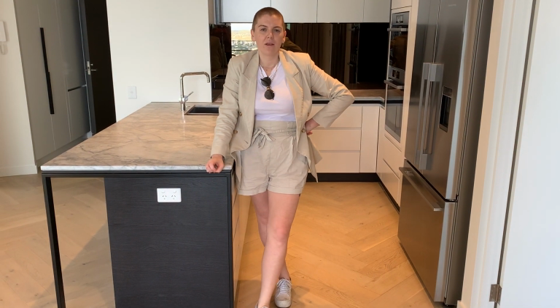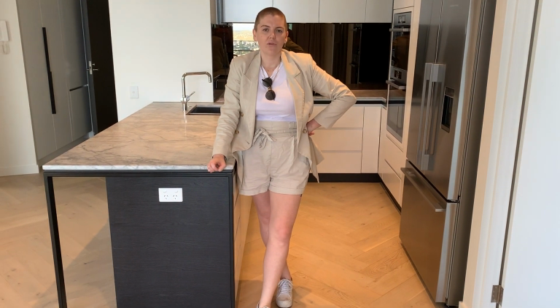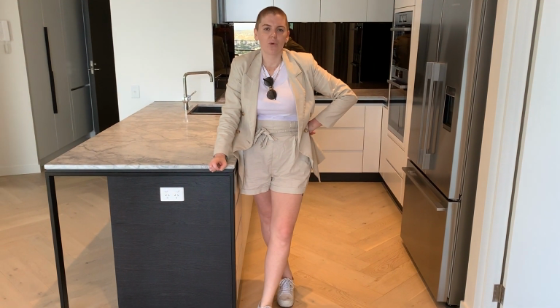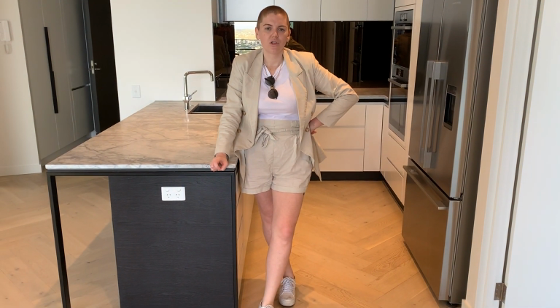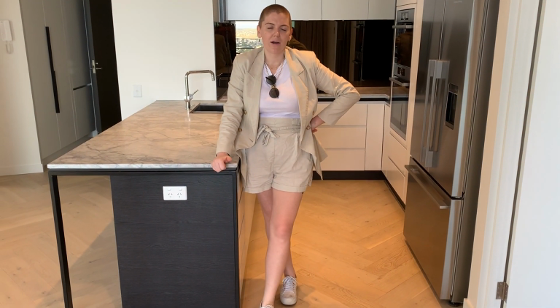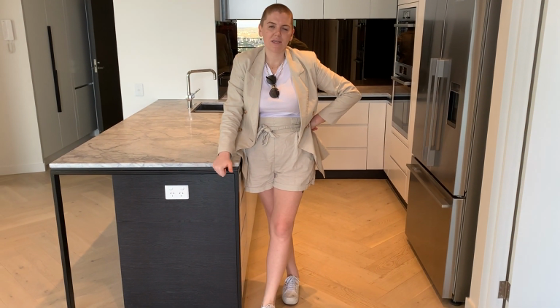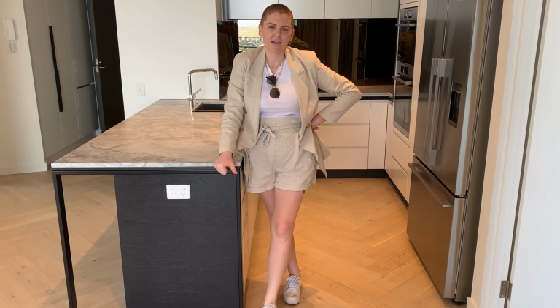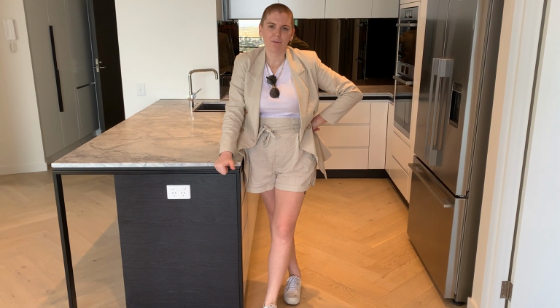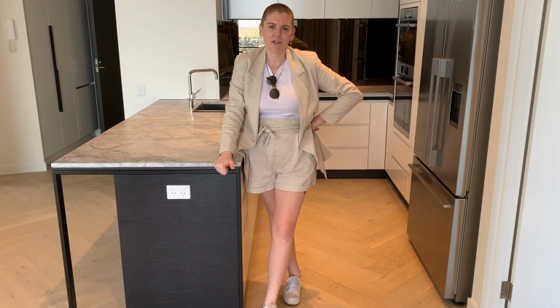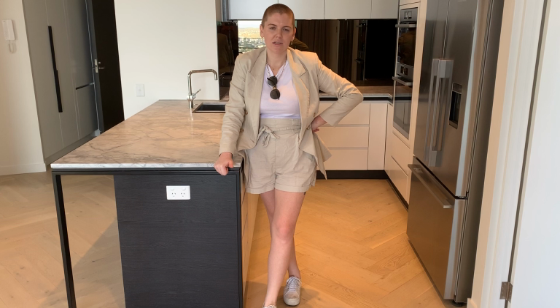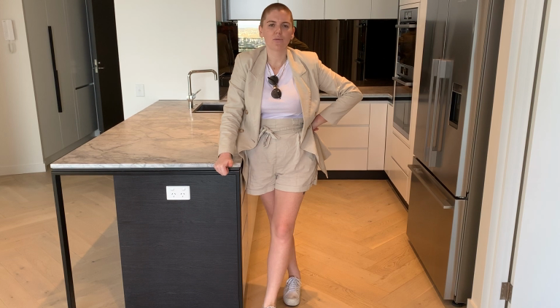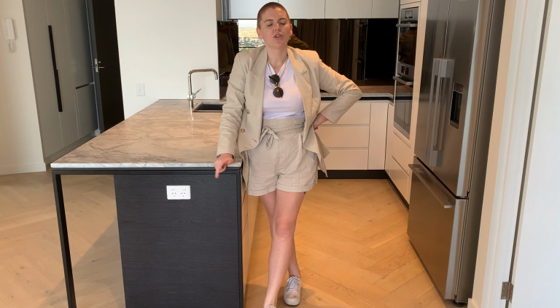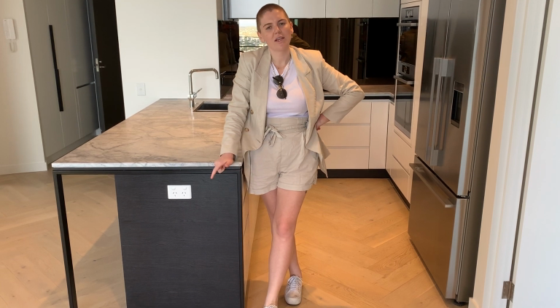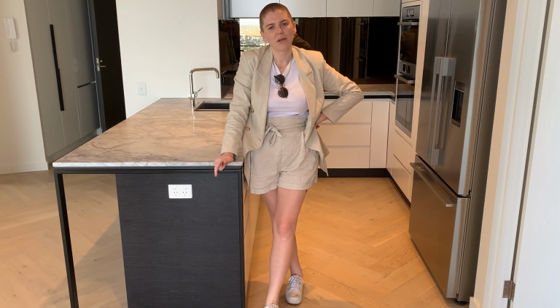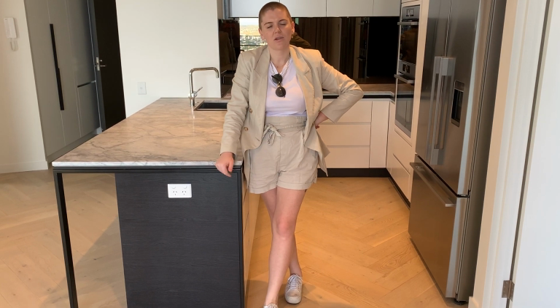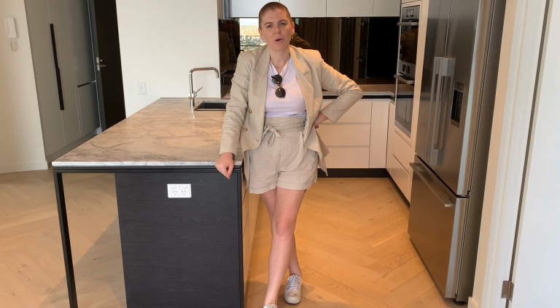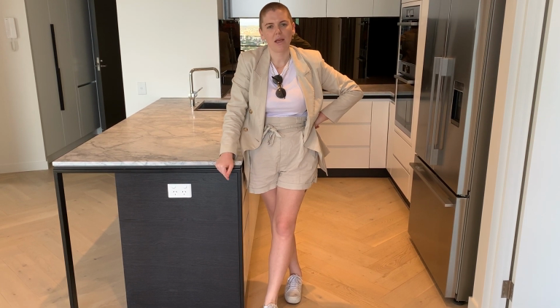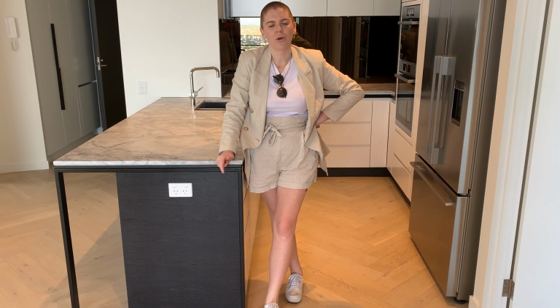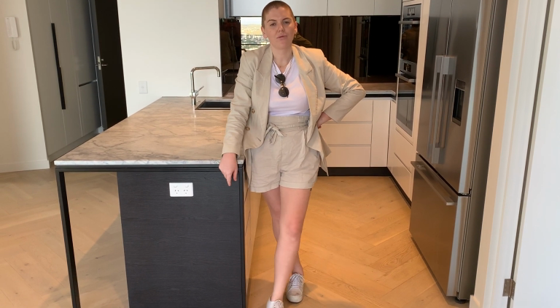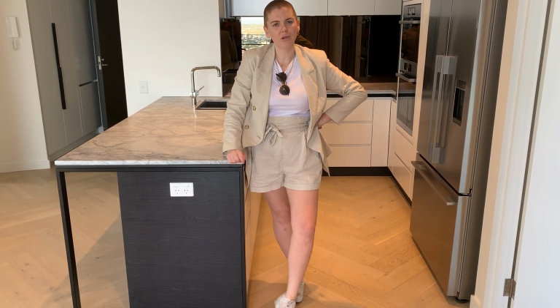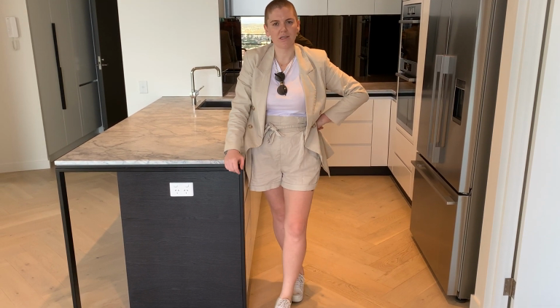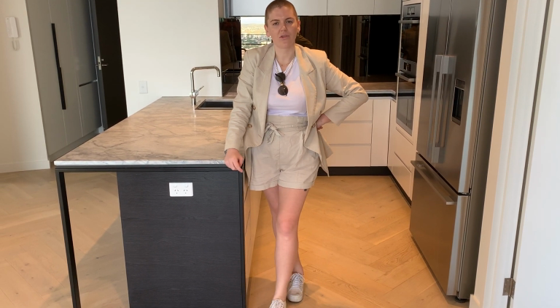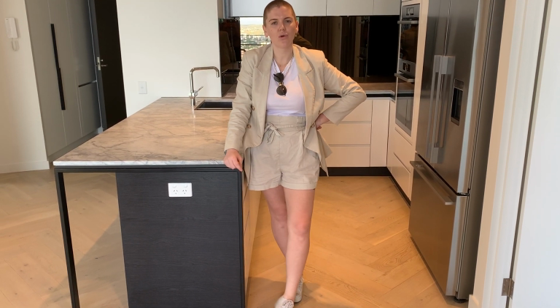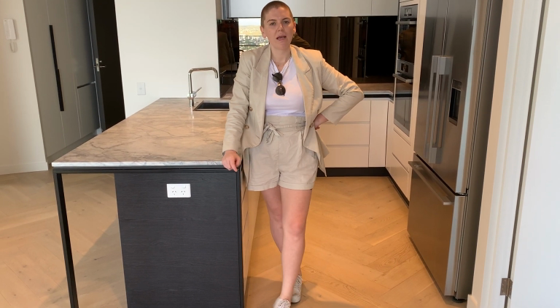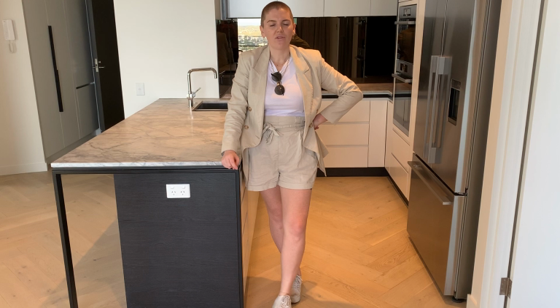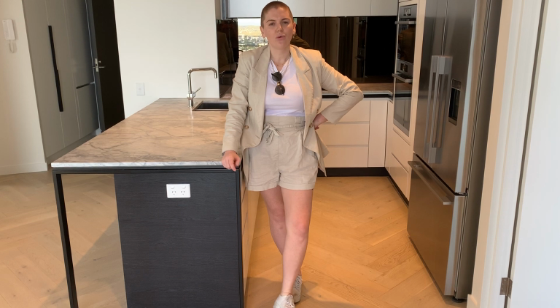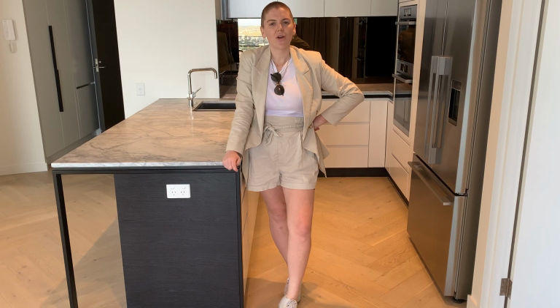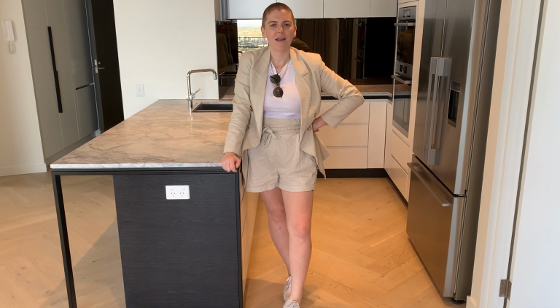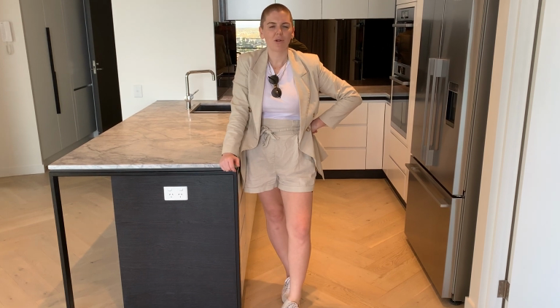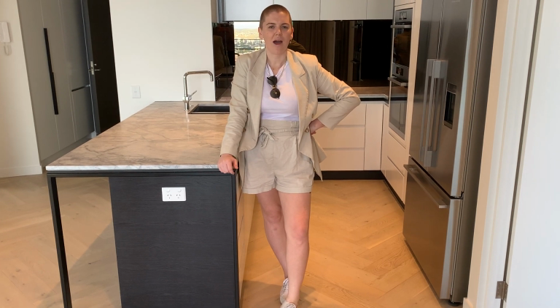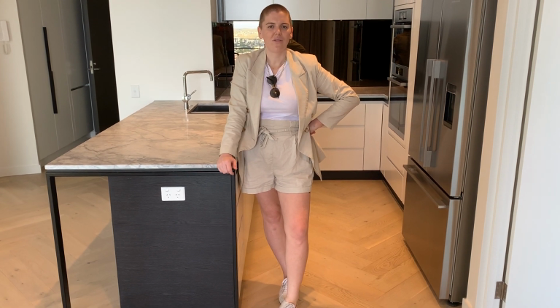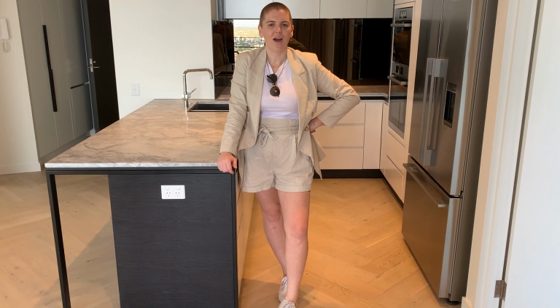We are accepting sight unseen applications. We can do seven-day inspections on this property. If you want to come for a look, just give us a call — it's 0439 005 705.